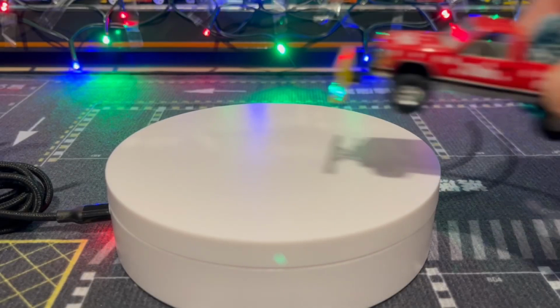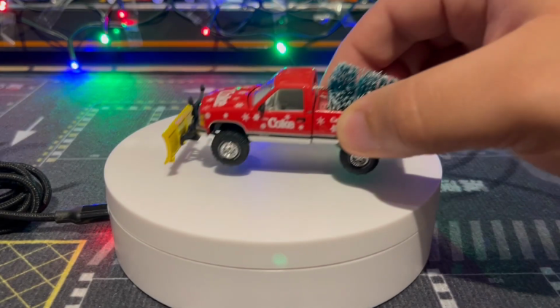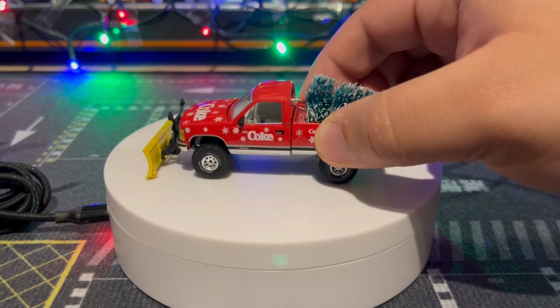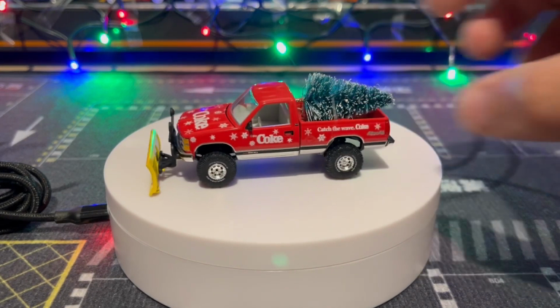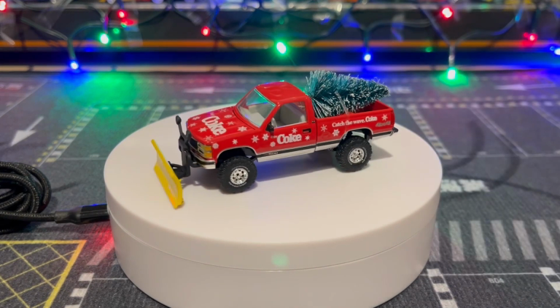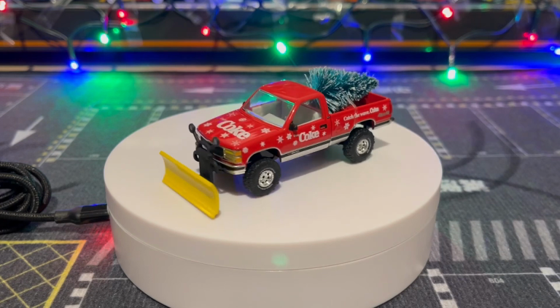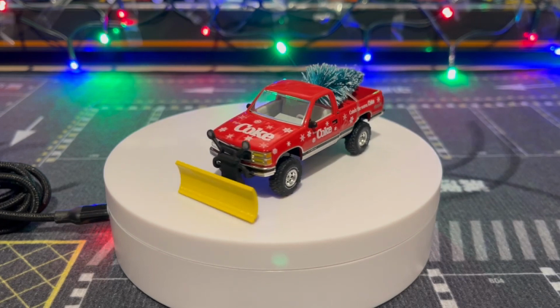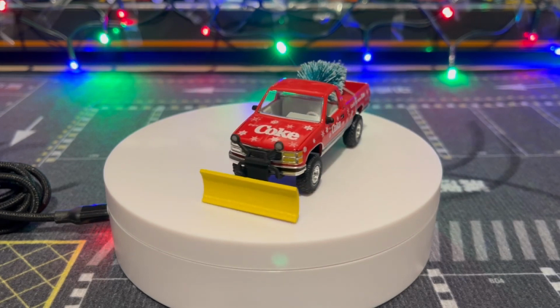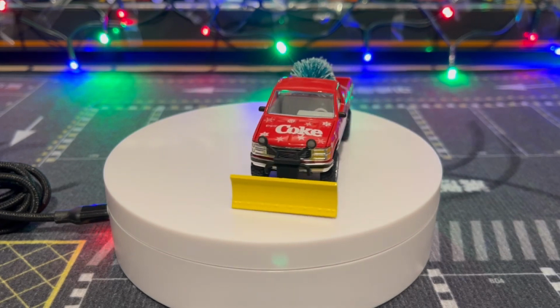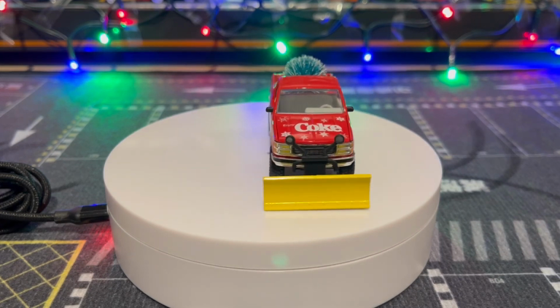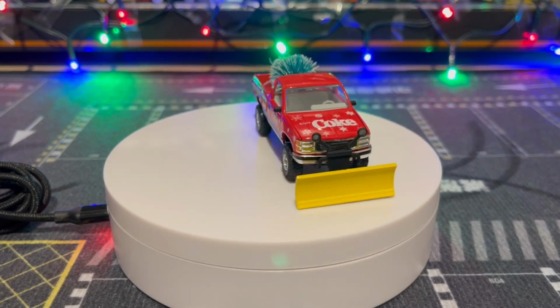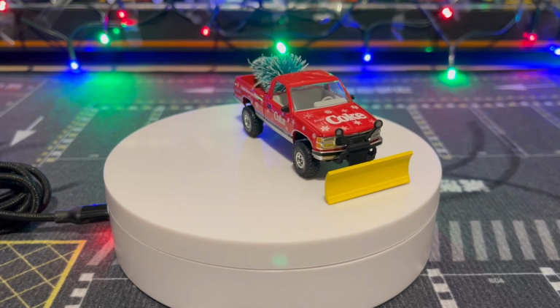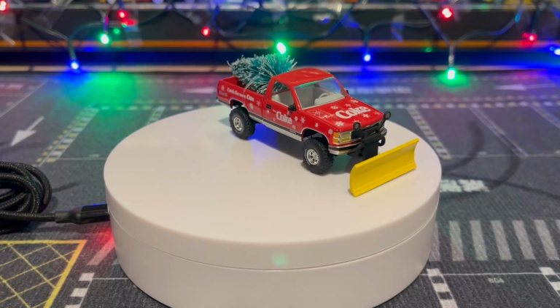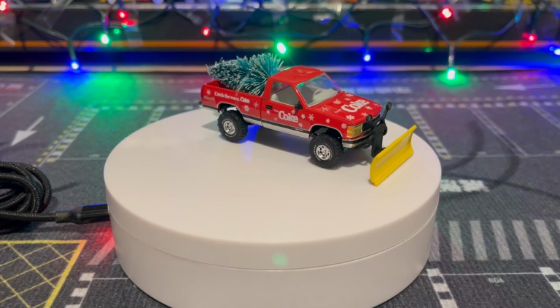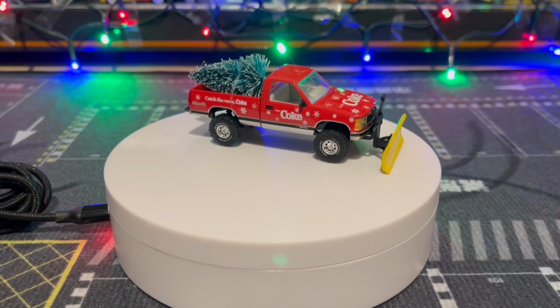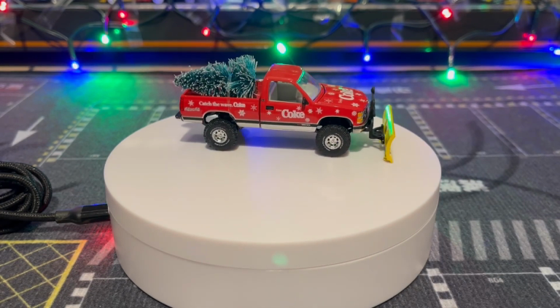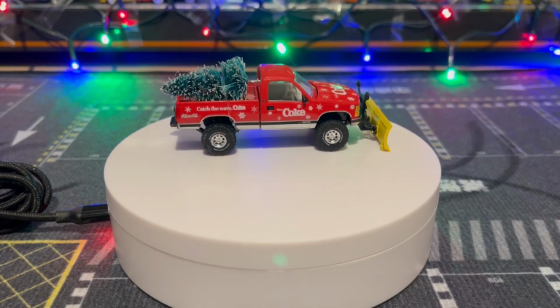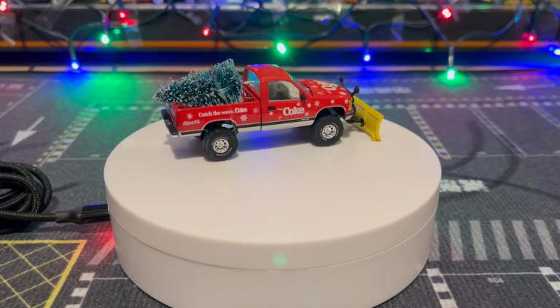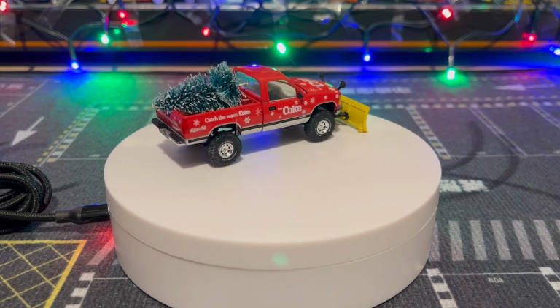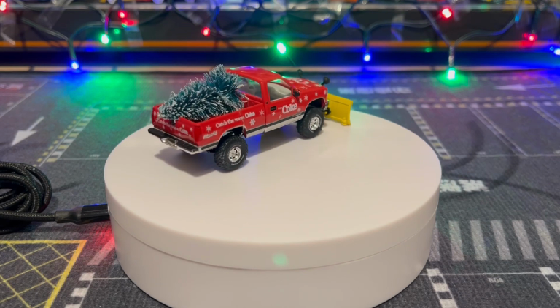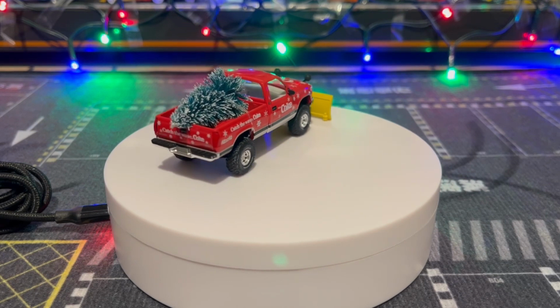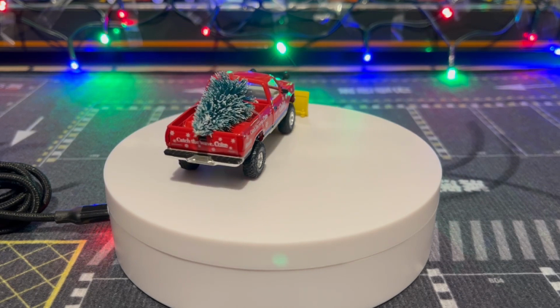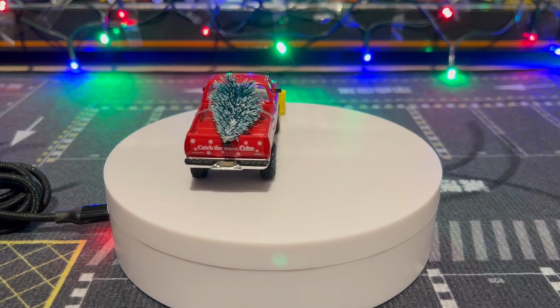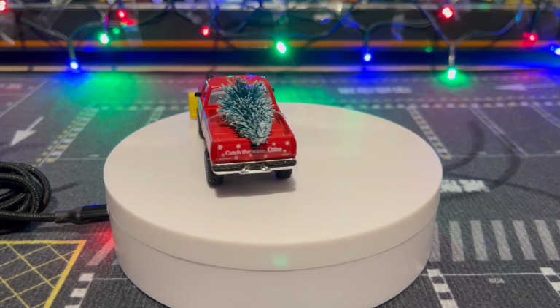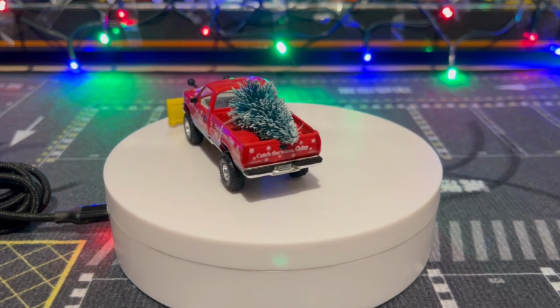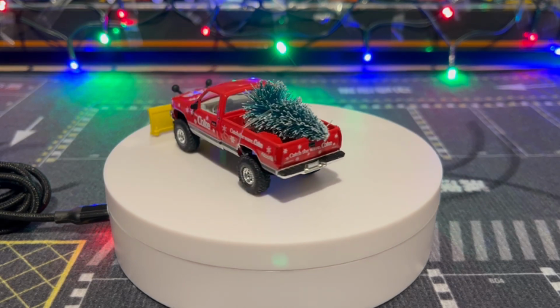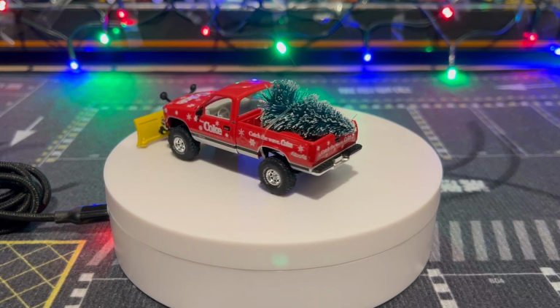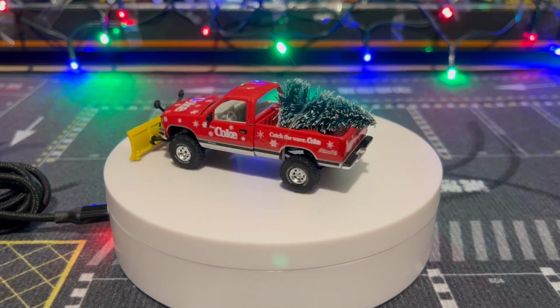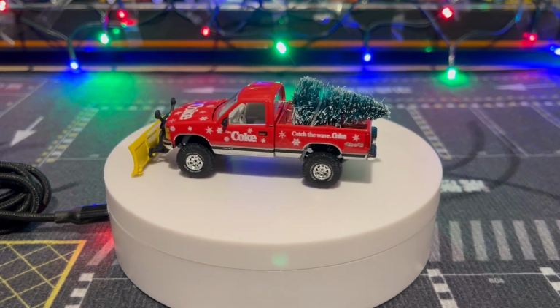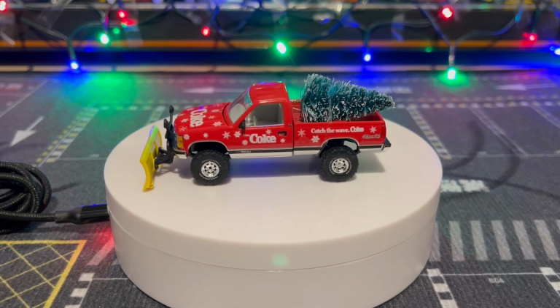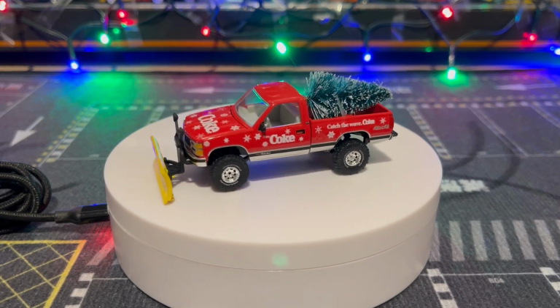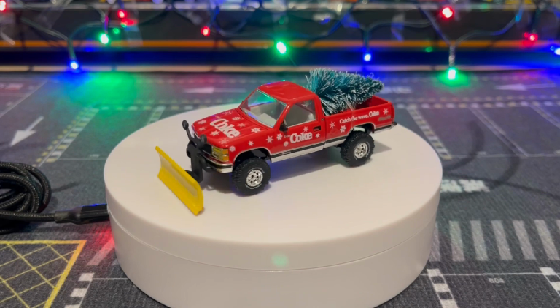Here's the GMC Sierra — really nice. I love the snow plow, the little Christmas tree, 'Catch the Wave' Coca-Cola 4x4. Really sweet, really happy I found this one.